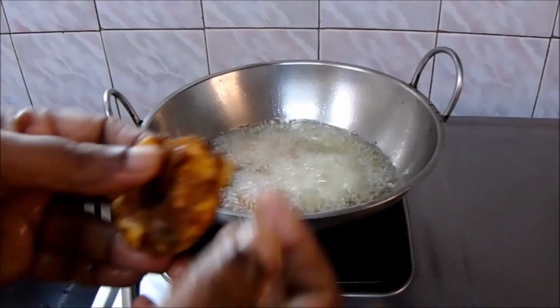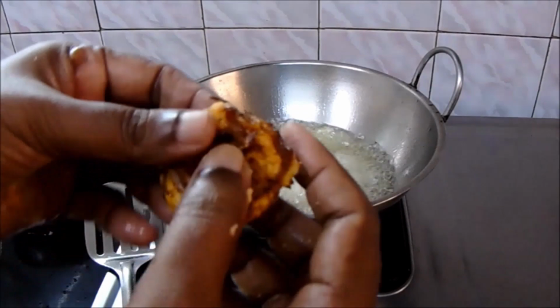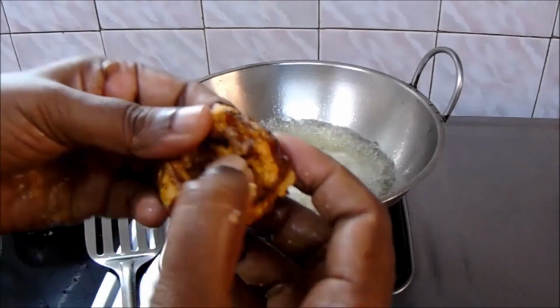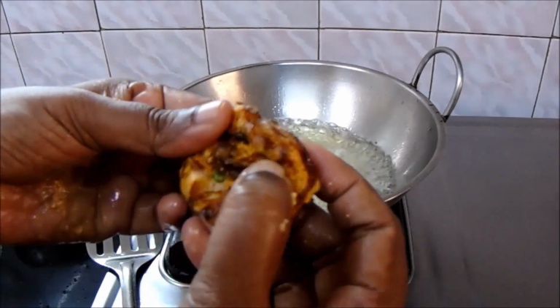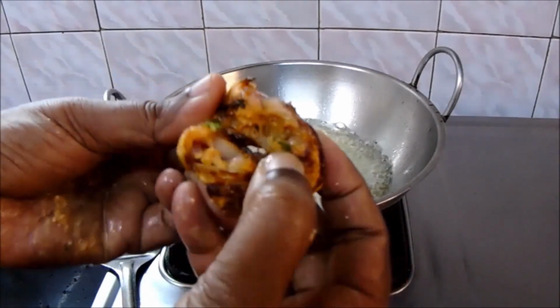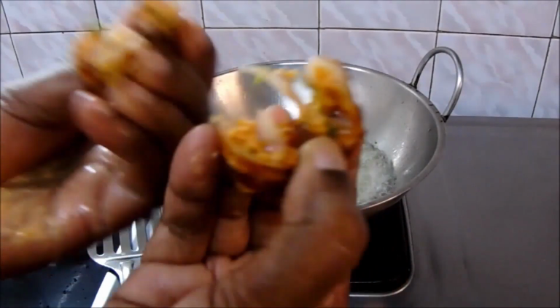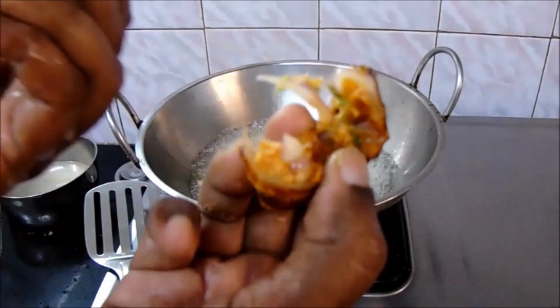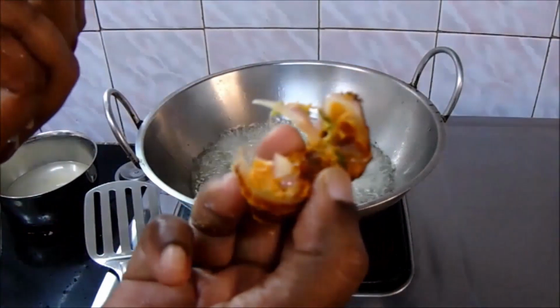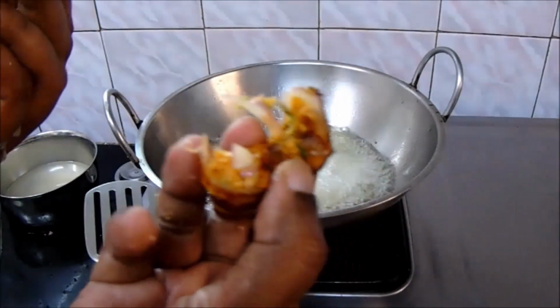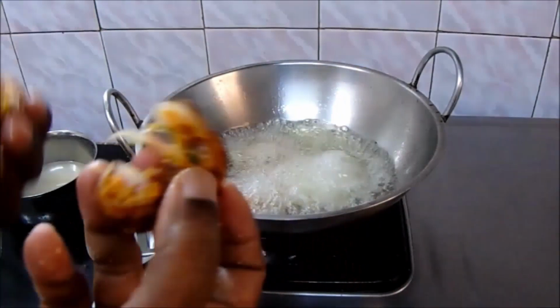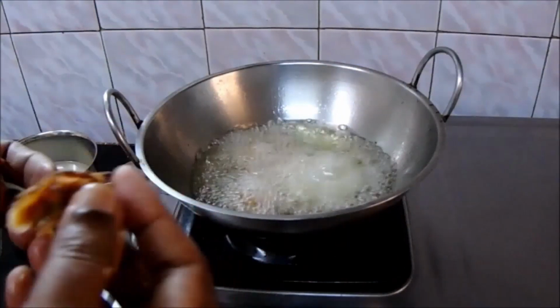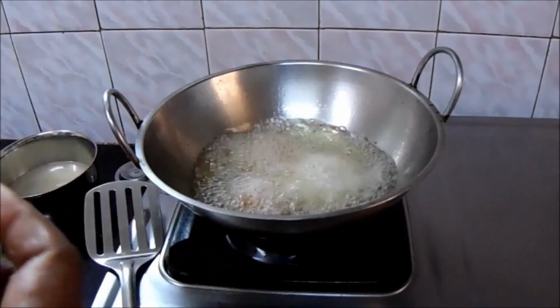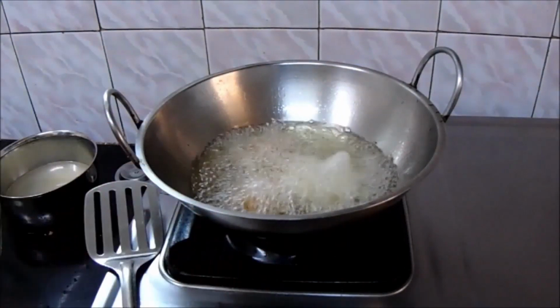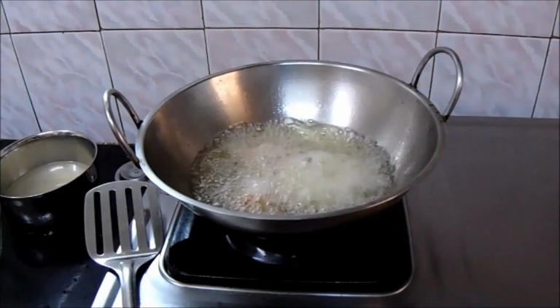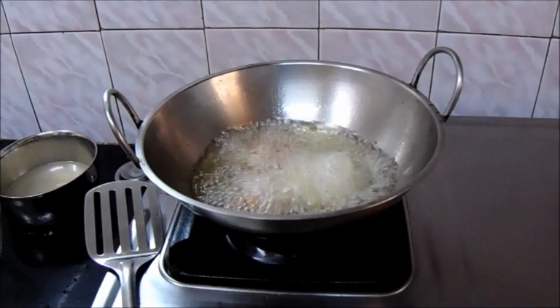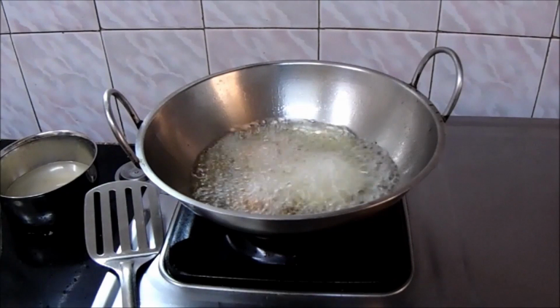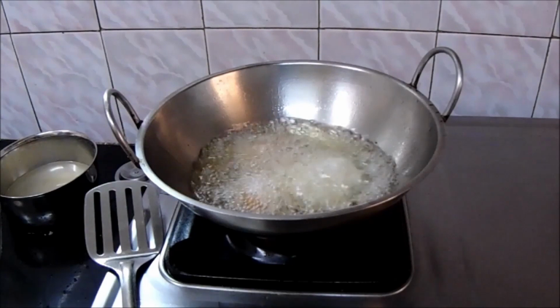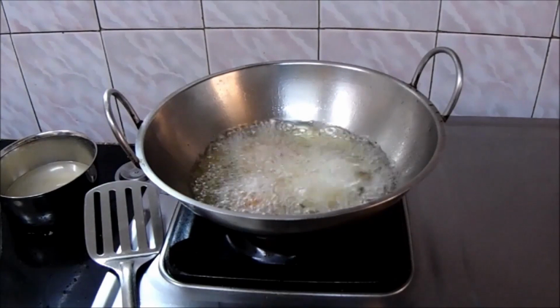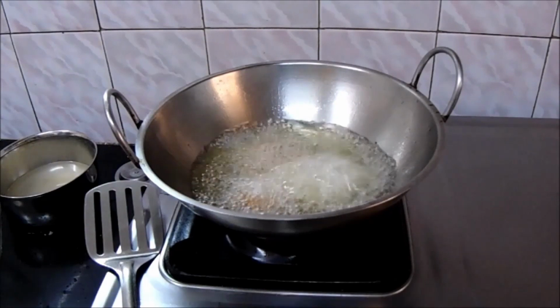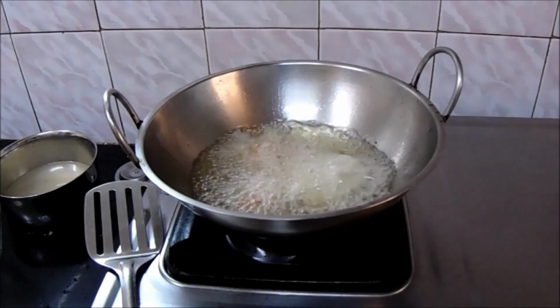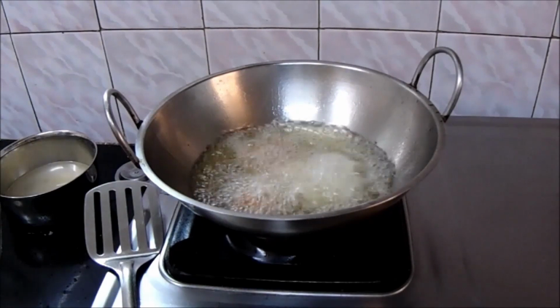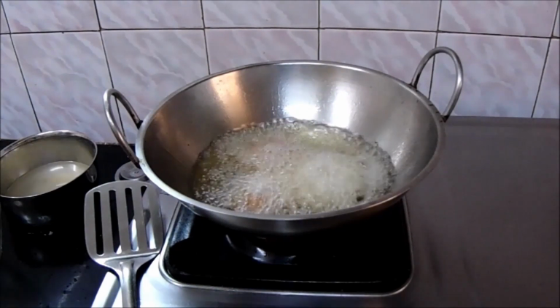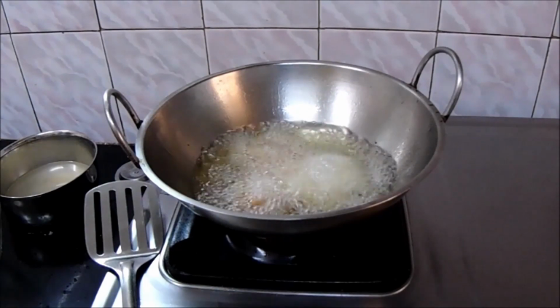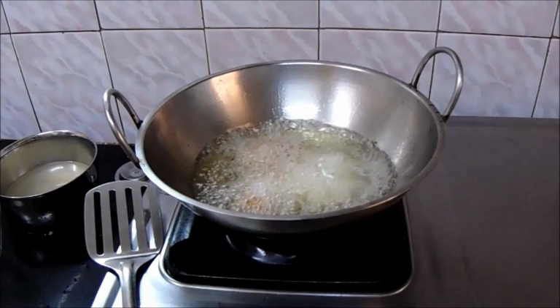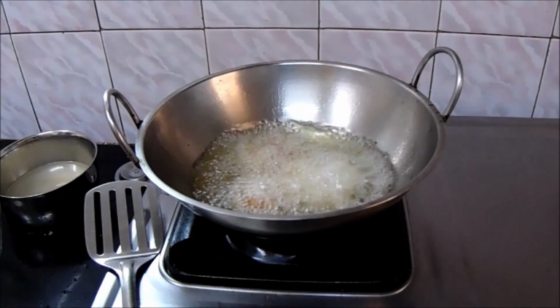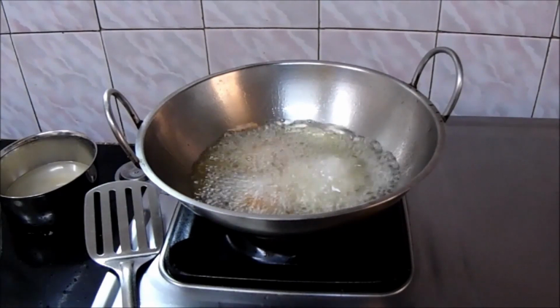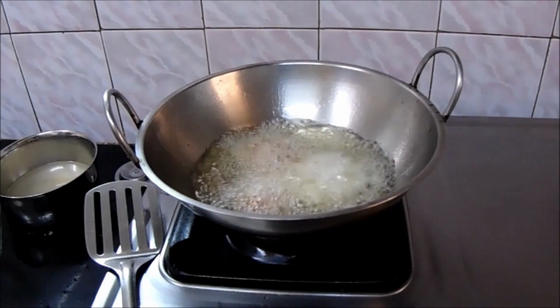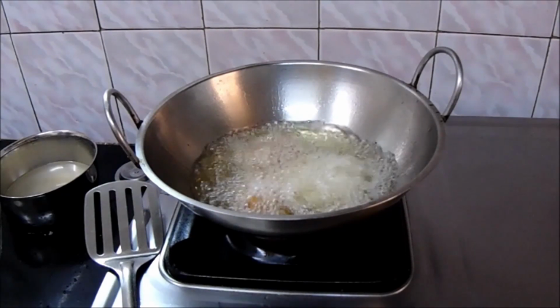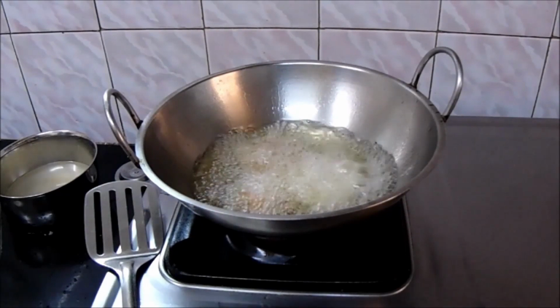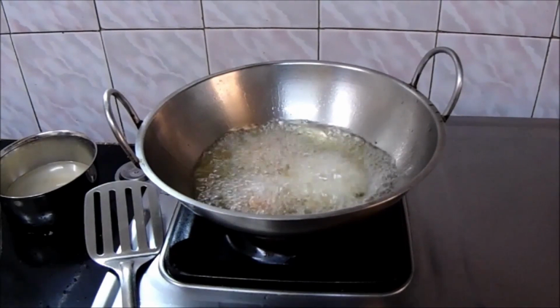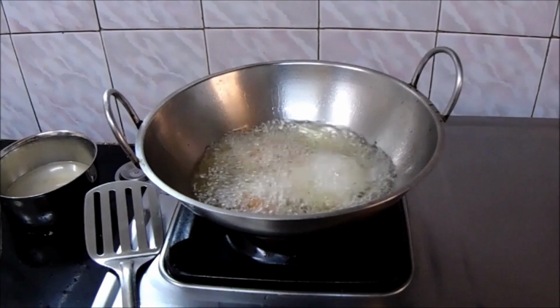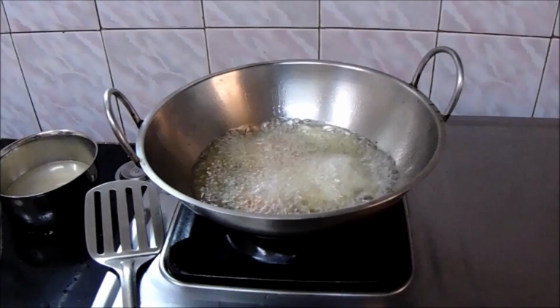The vada is crispy from outside and tasty inside — a perfect companion for tea time. Try out this recipe and let us know your feedback. If you like our video, please like, share, and subscribe.